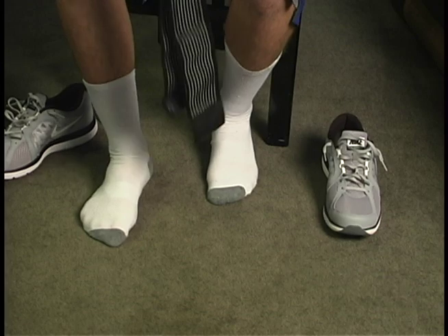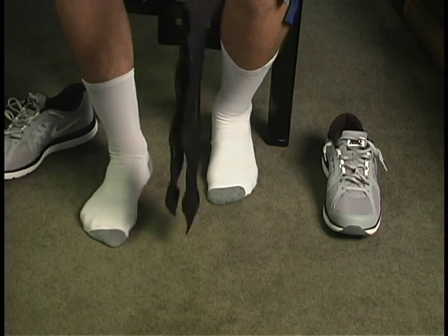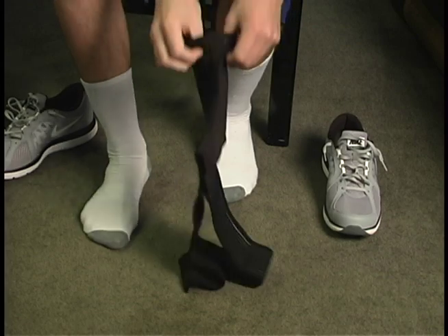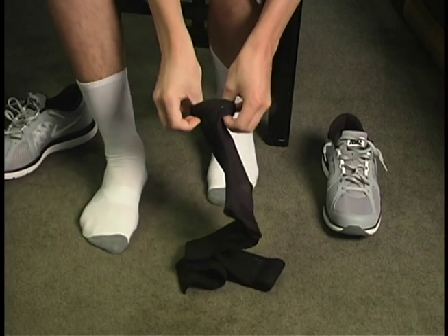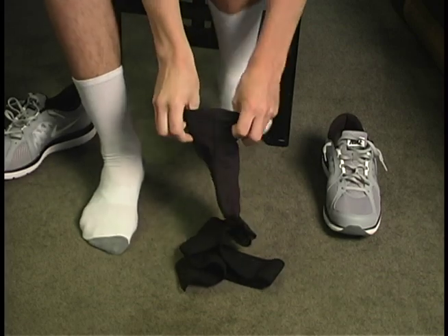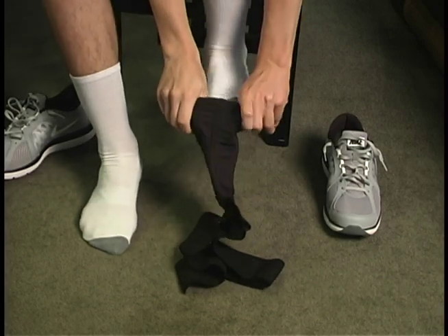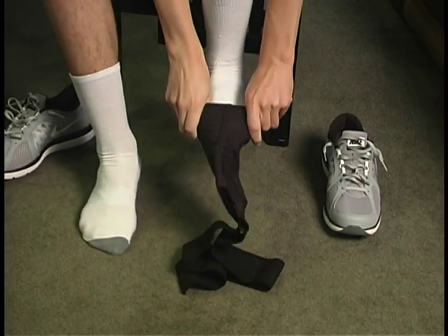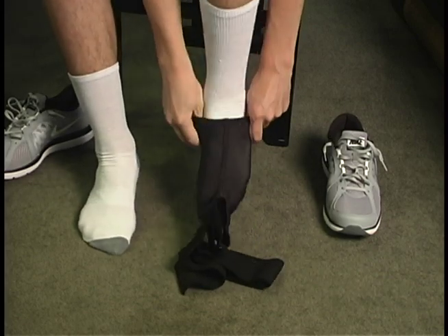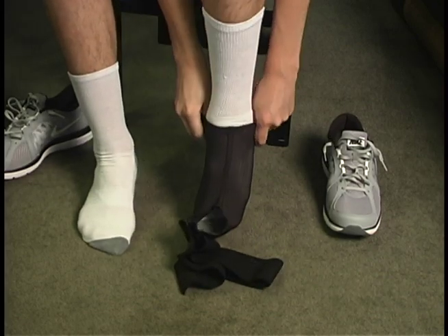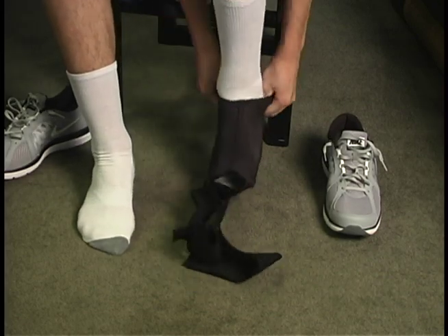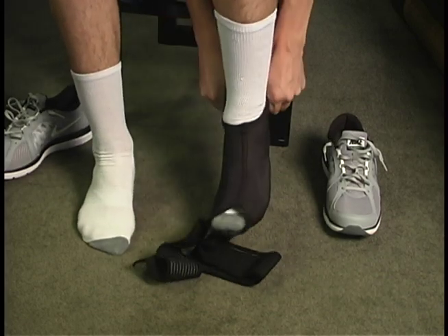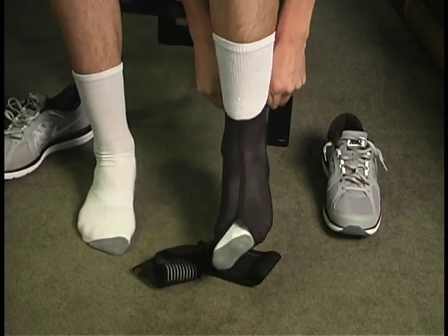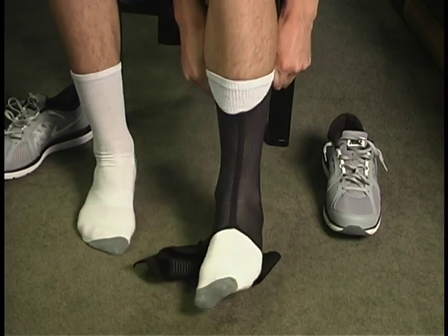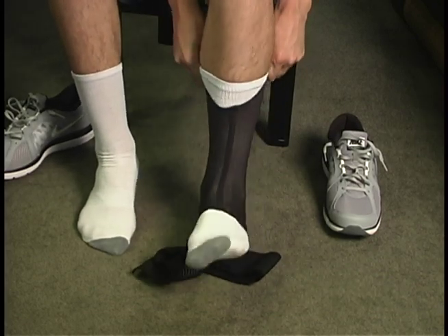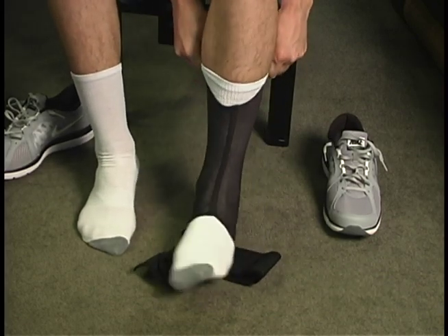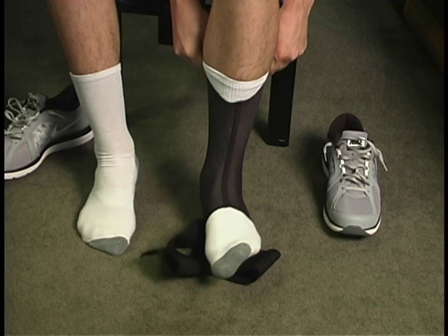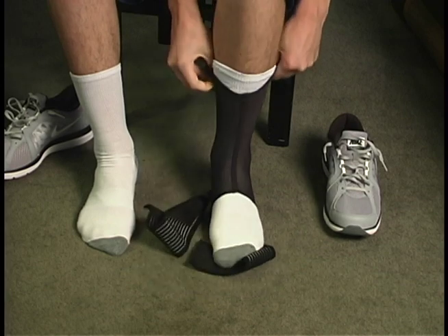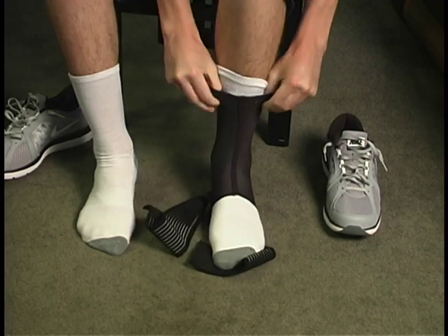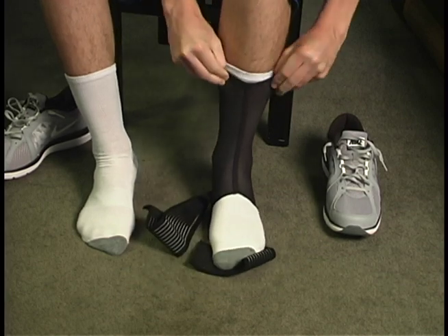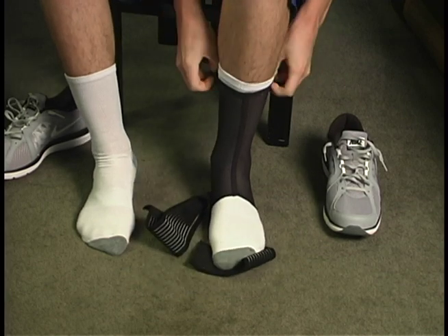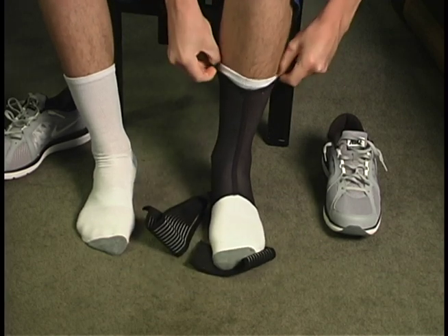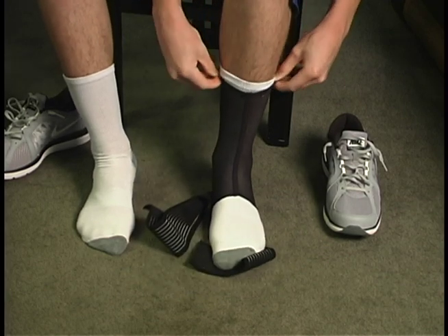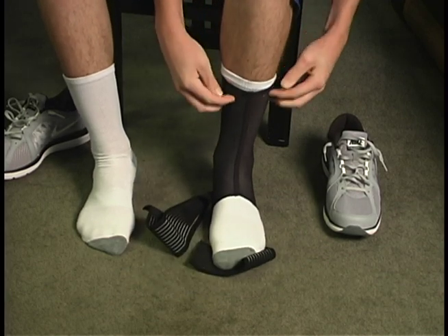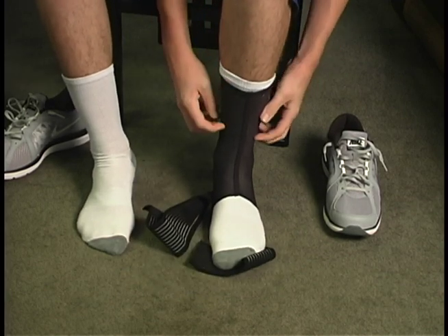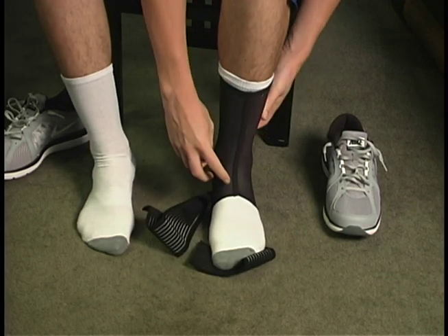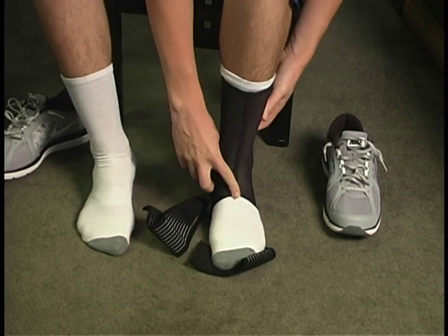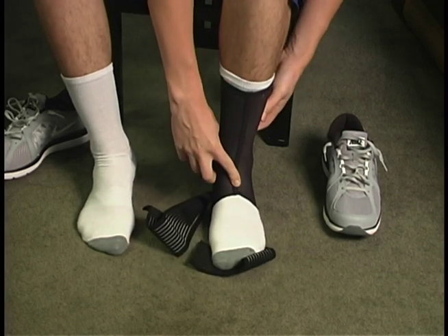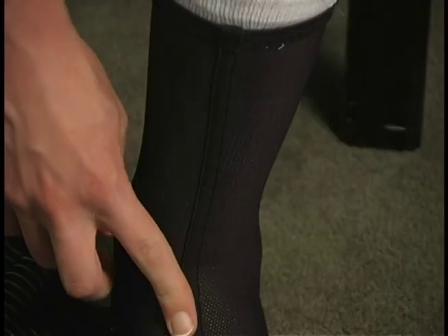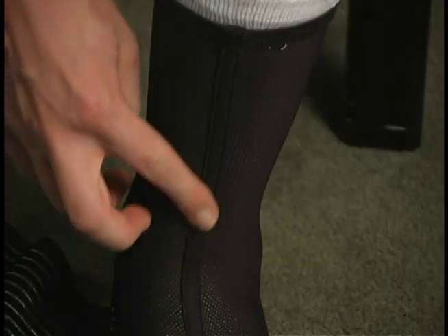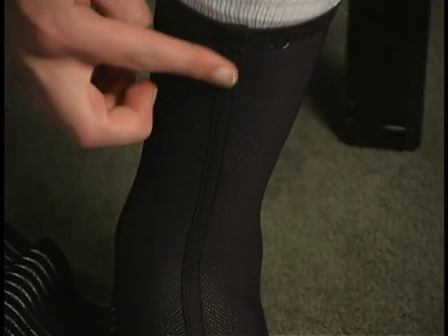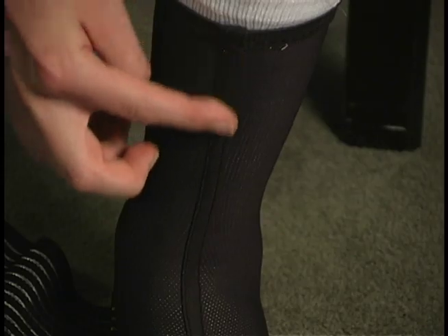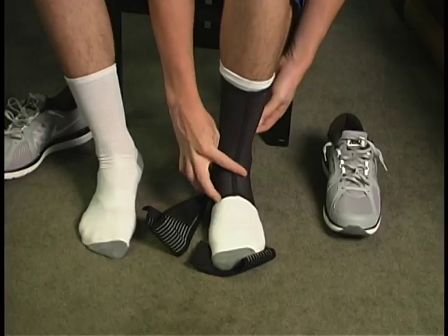Pull the support onto the foot until the heel fits into the heel hole. Adjust so that the front seam is centered.